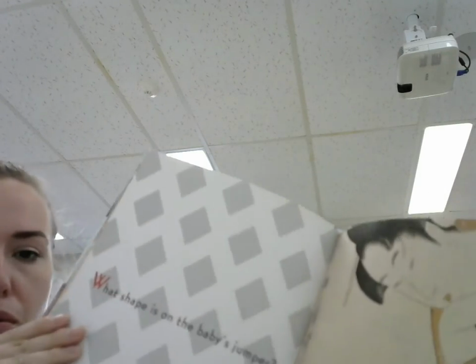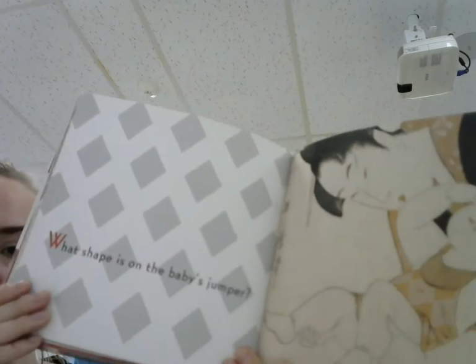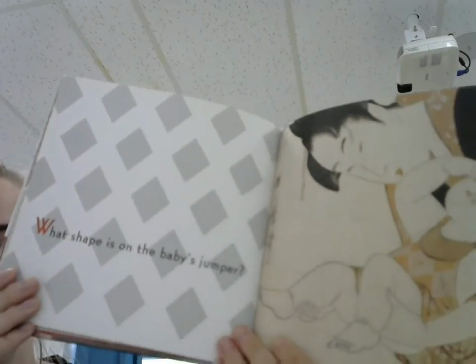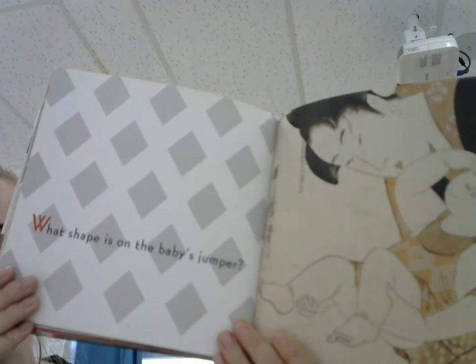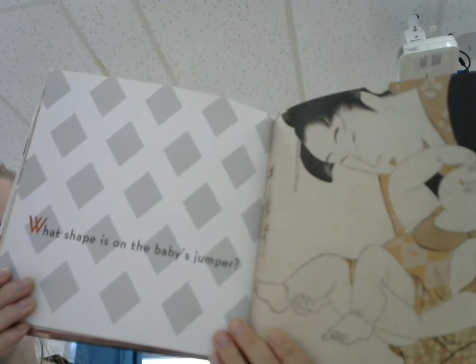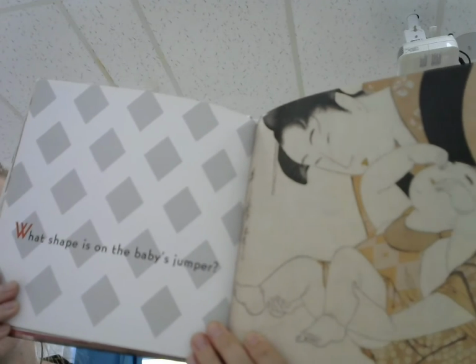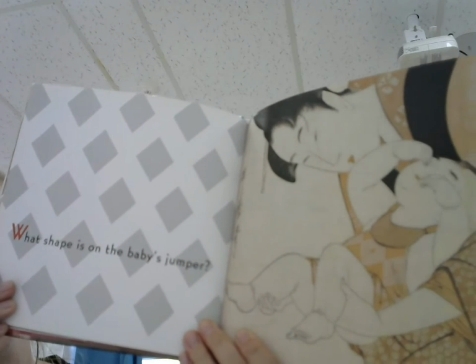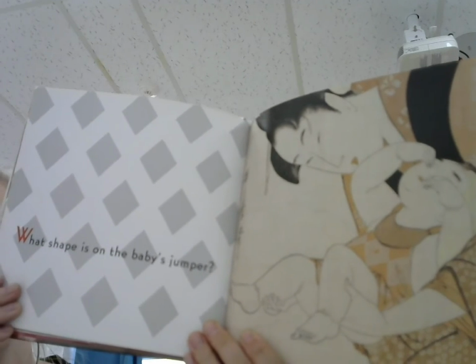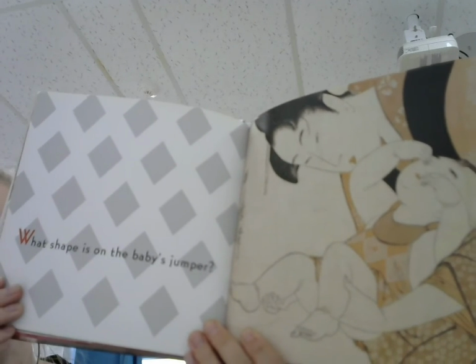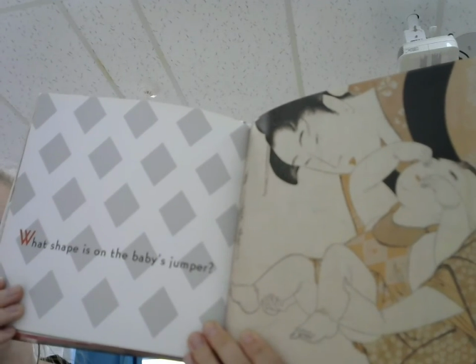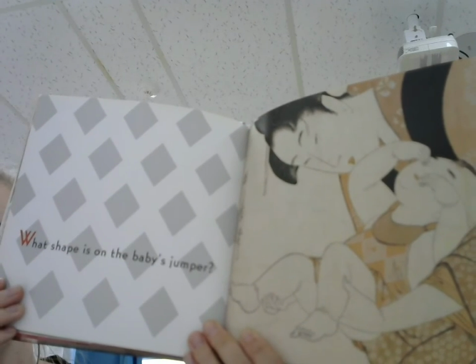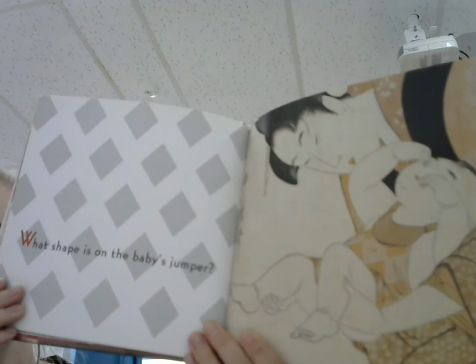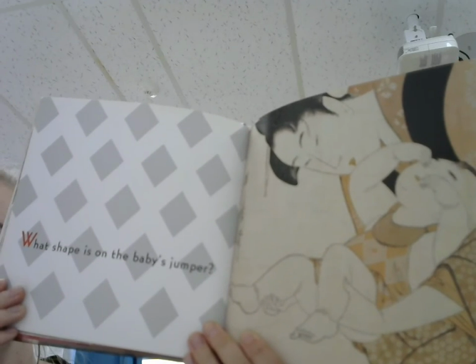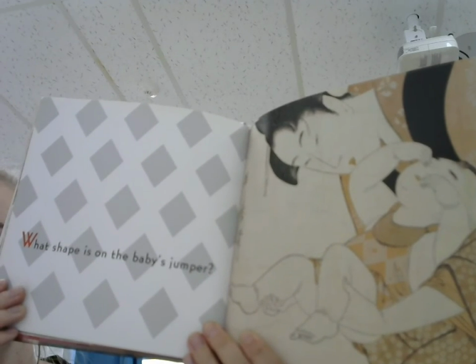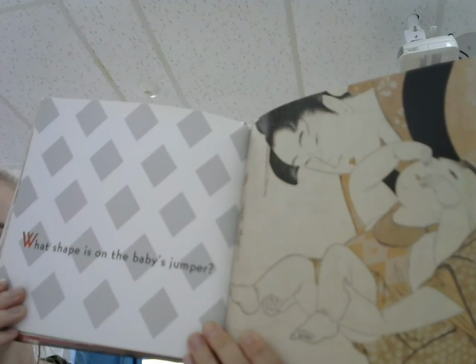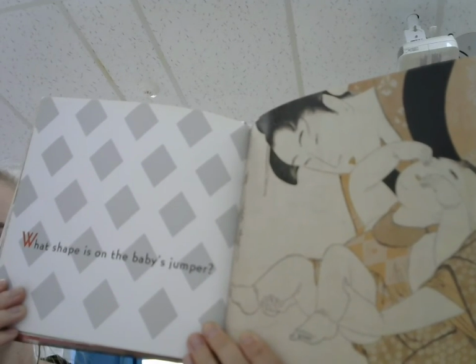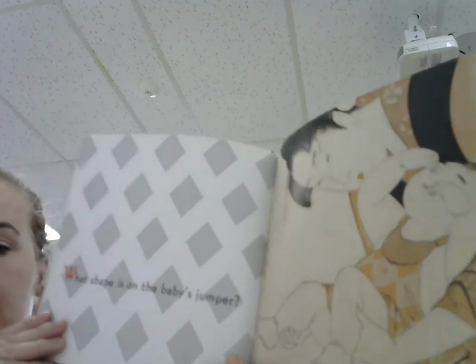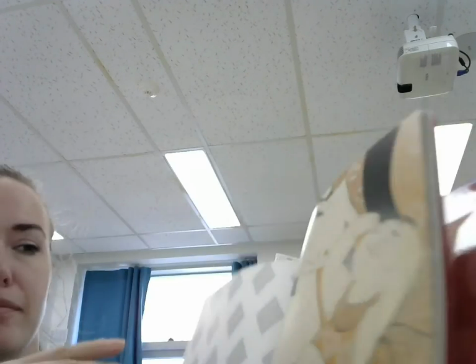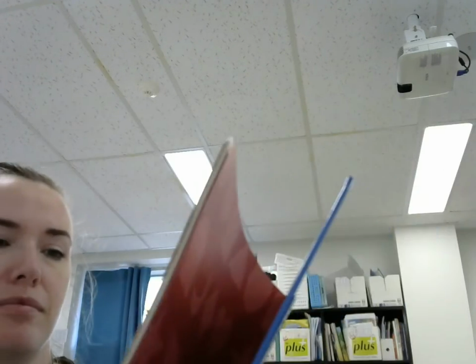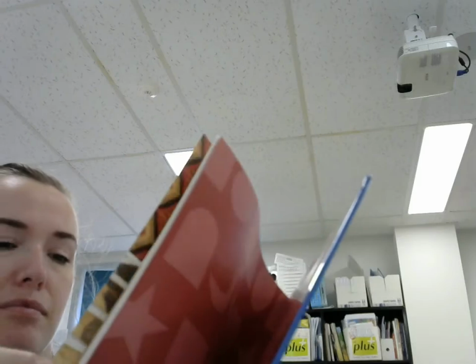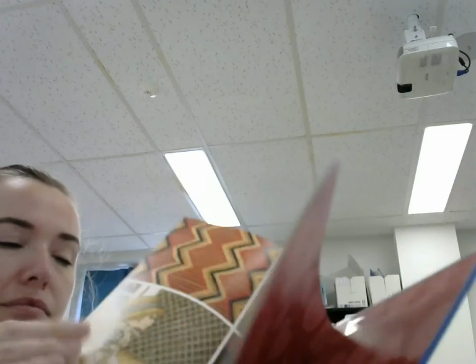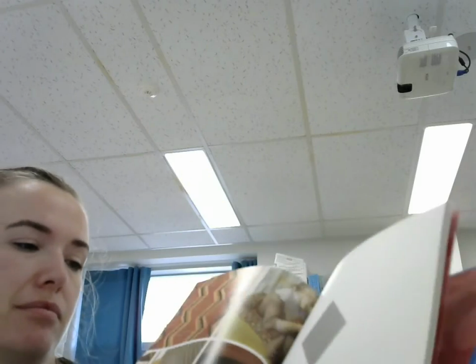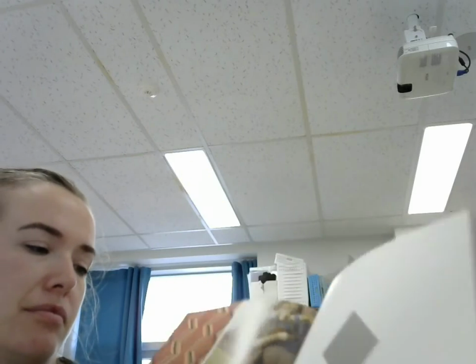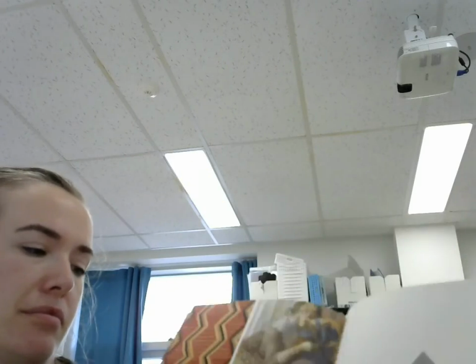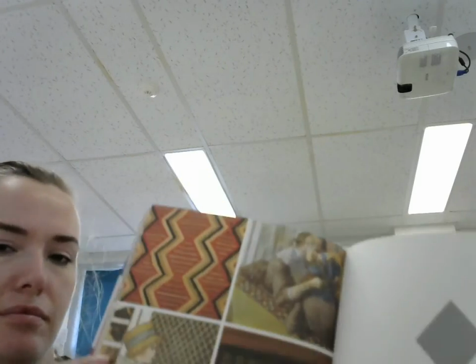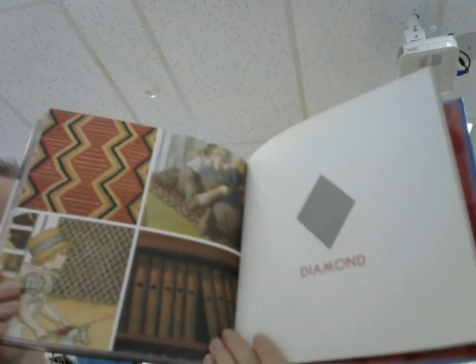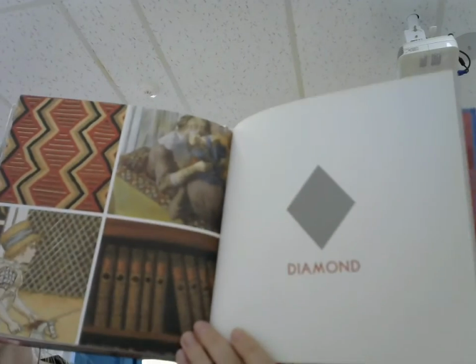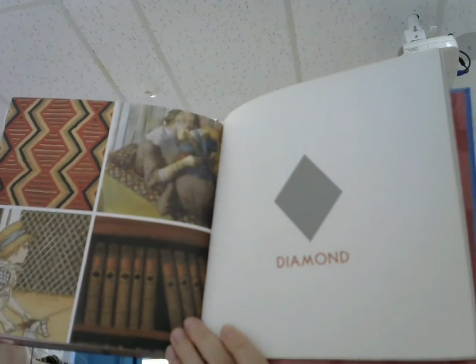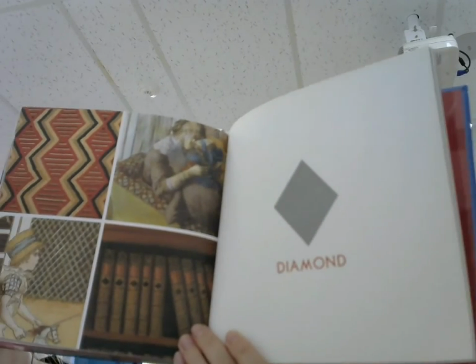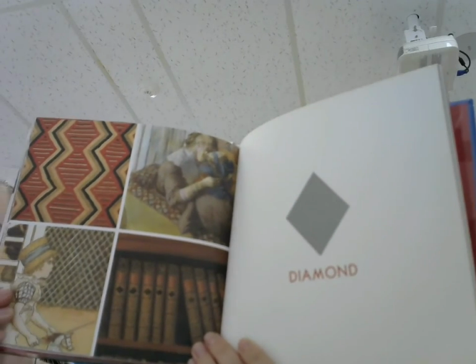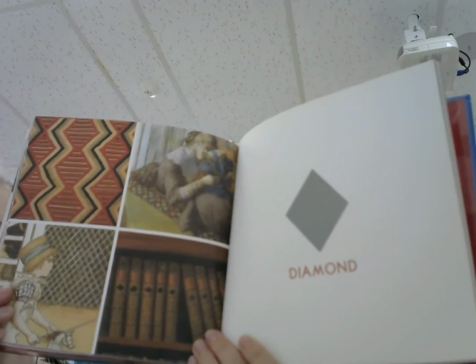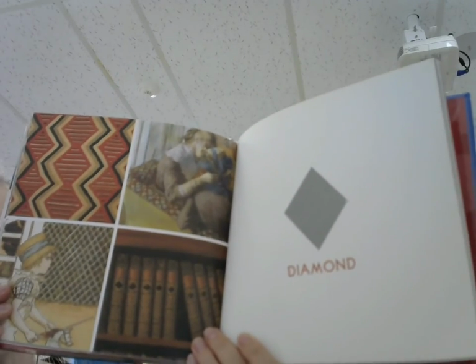What shape is on the baby's jumper? Diamond.